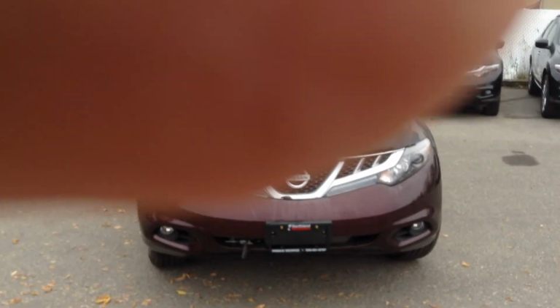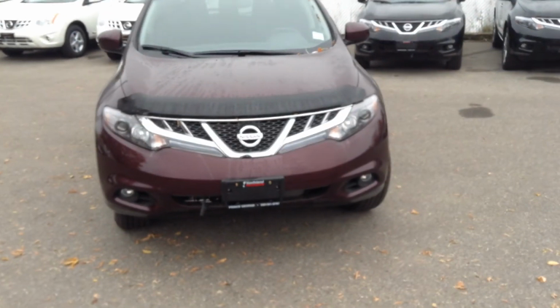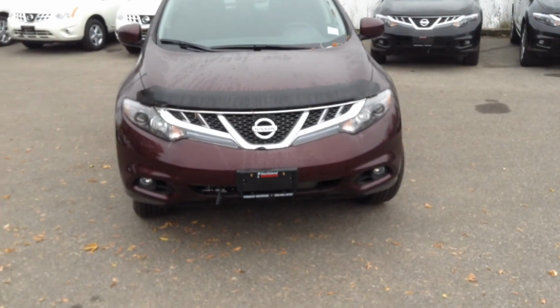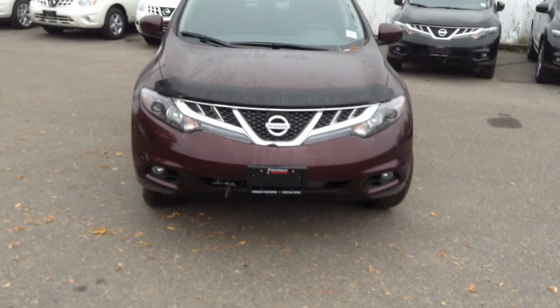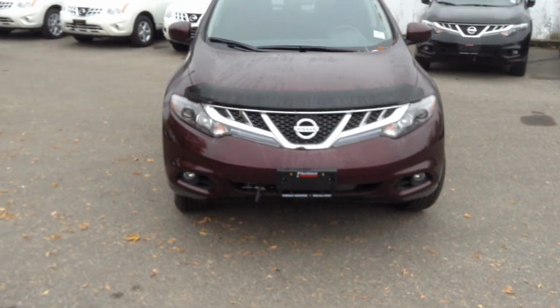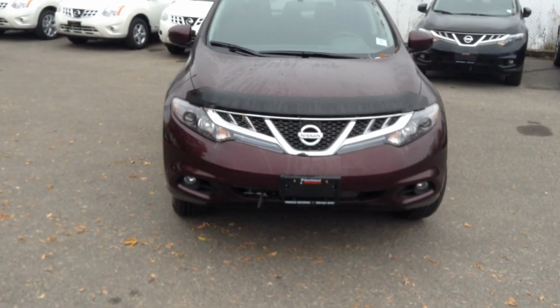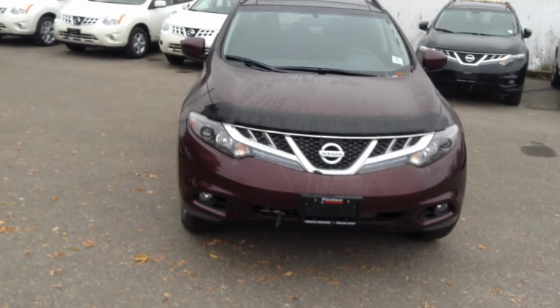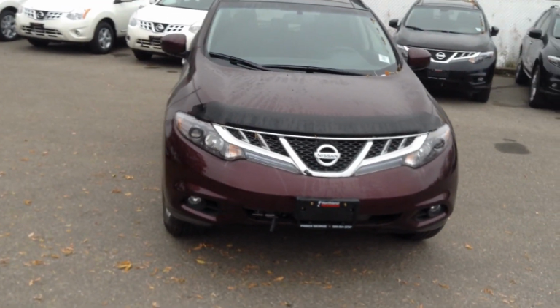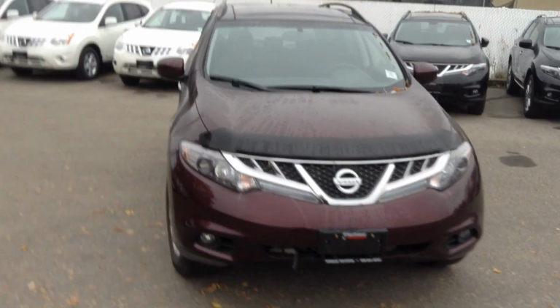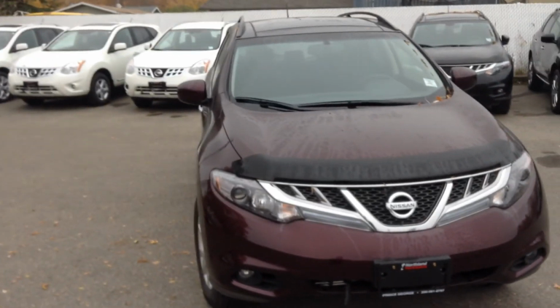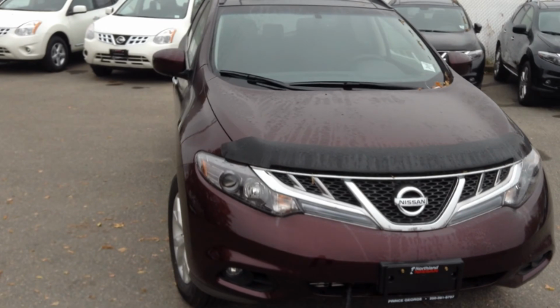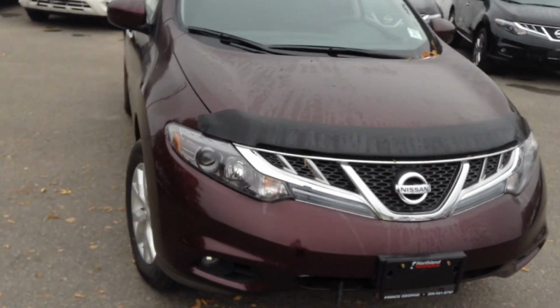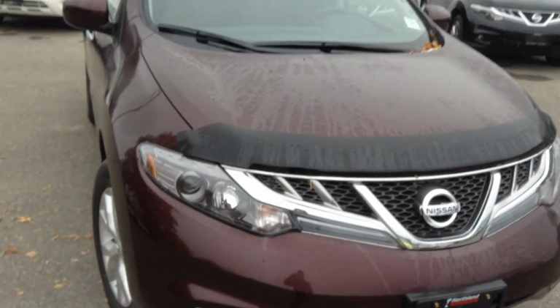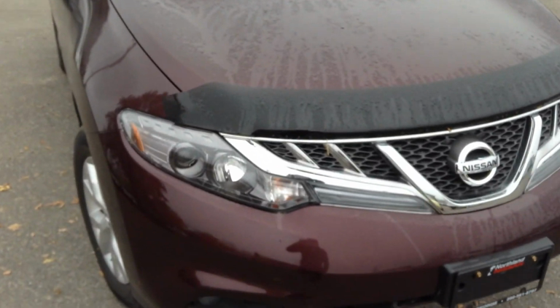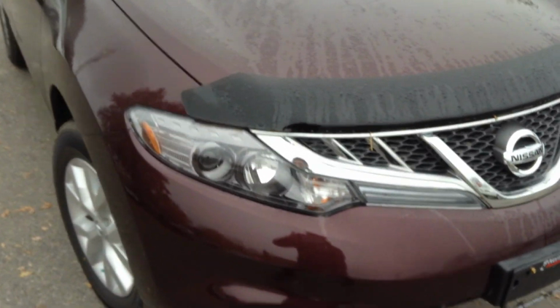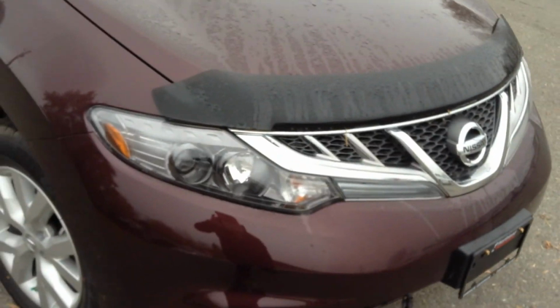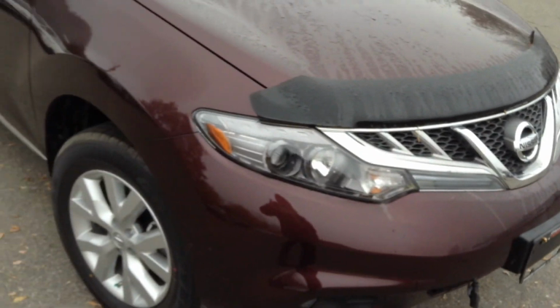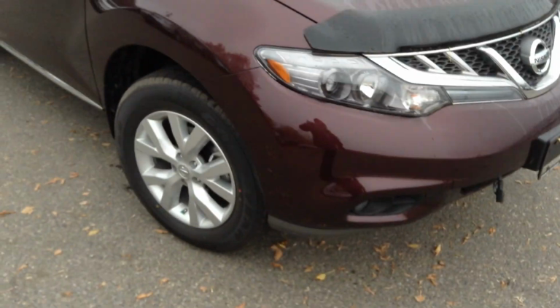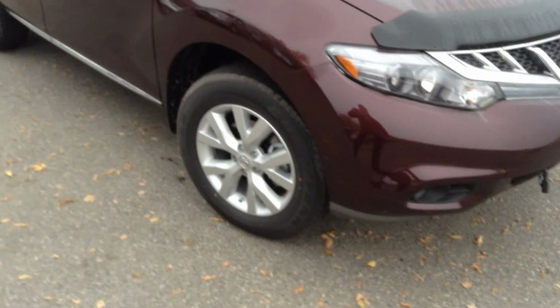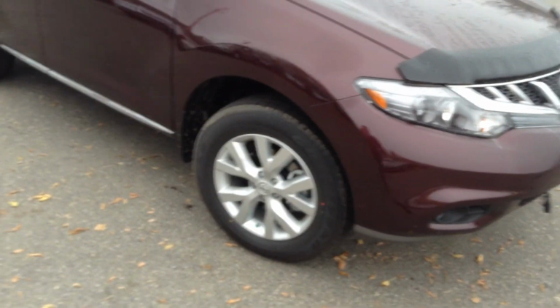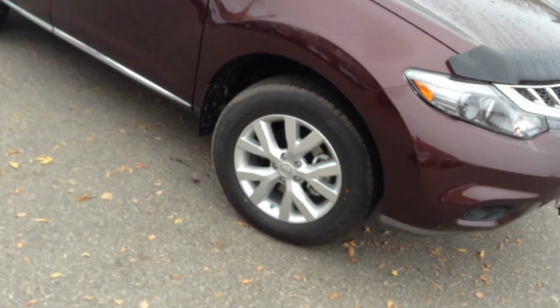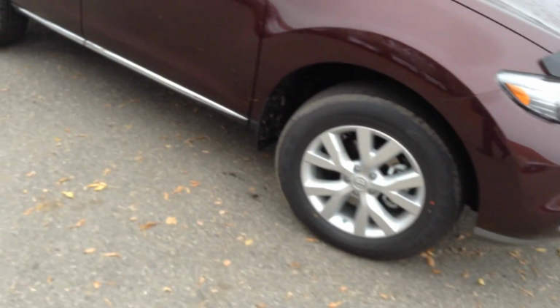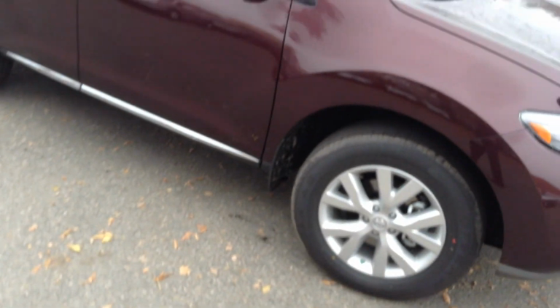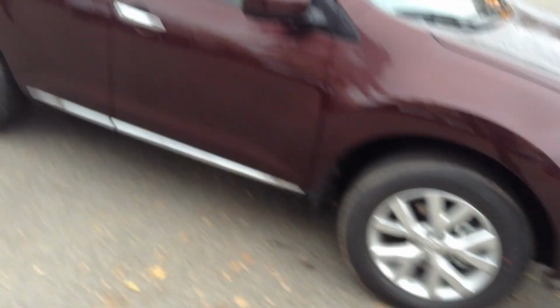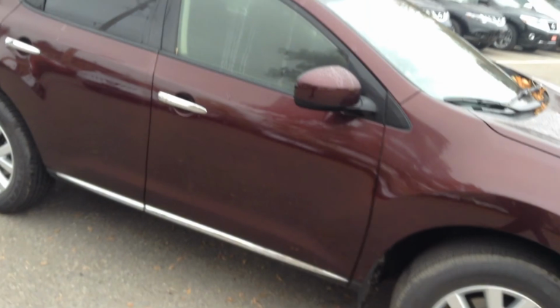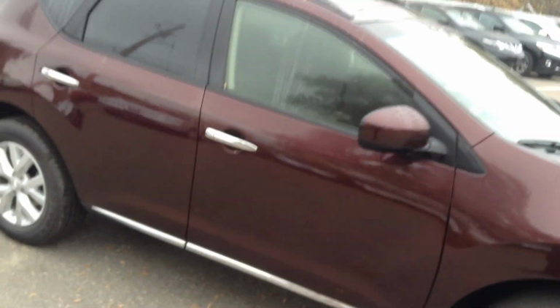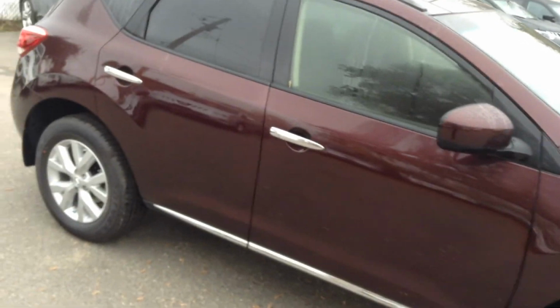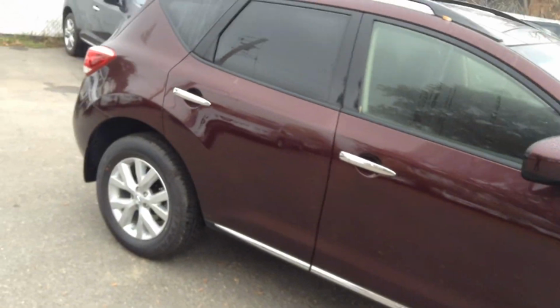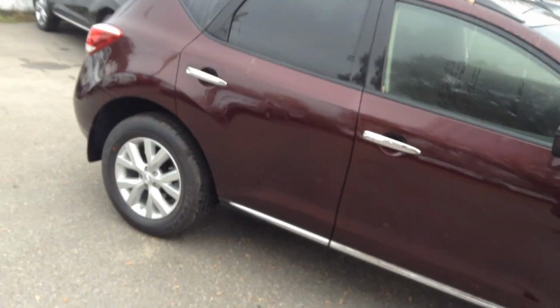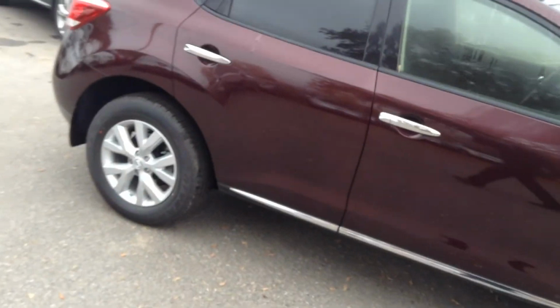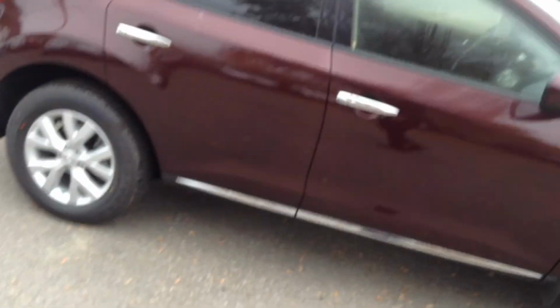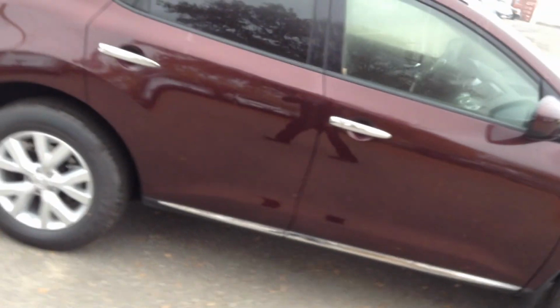You do have your factory fog lamps as well as your high output projector headlights. Coming around the side, nice aluminum alloy rims and chrome trim along the door handles and the bottom of the doors.